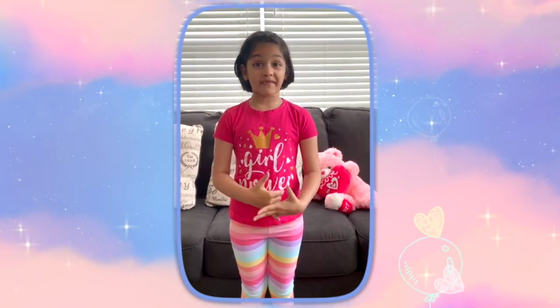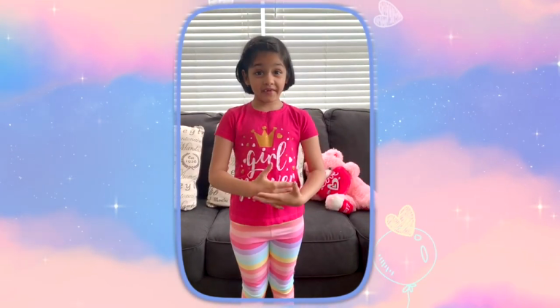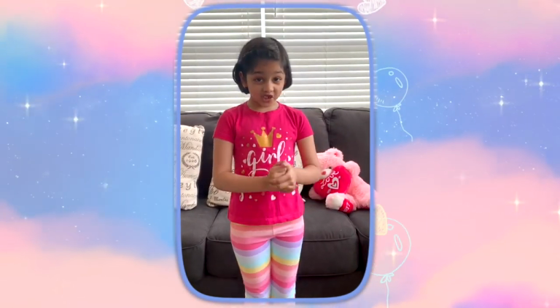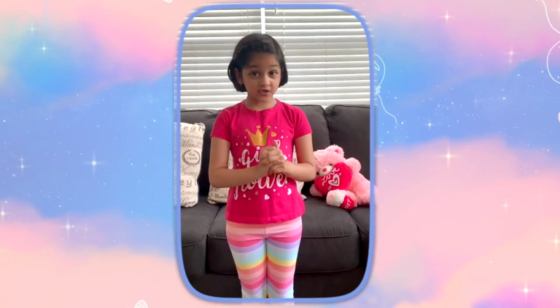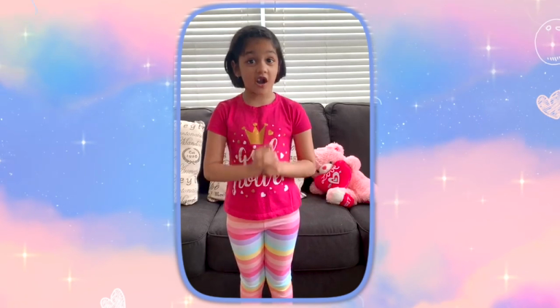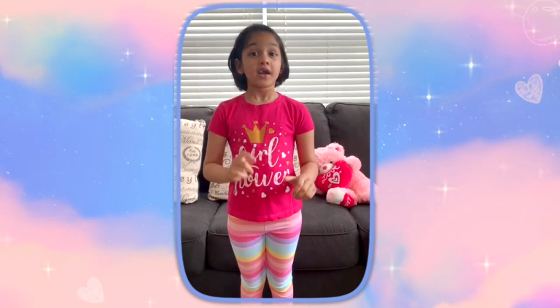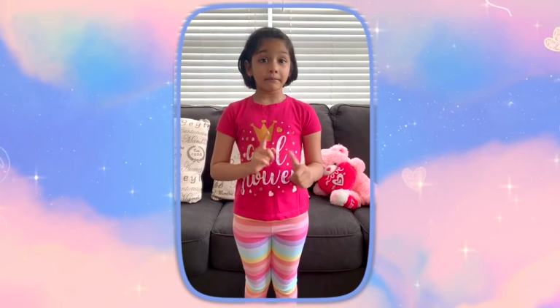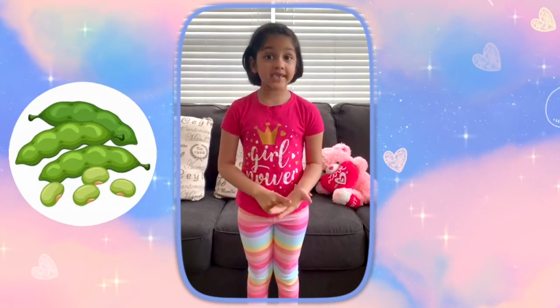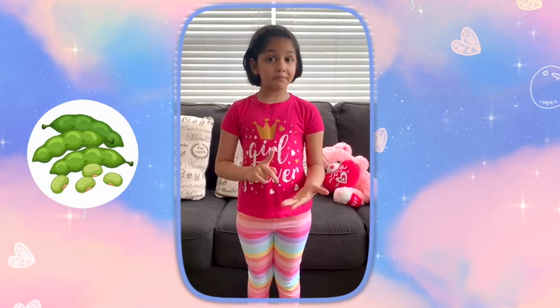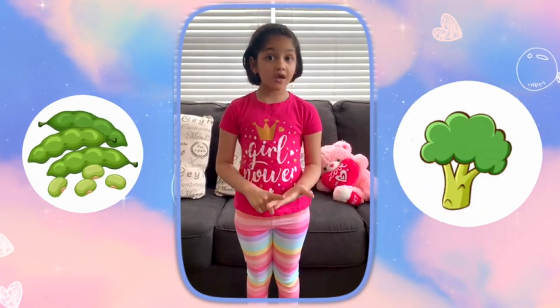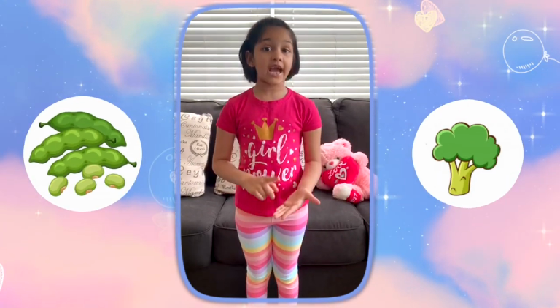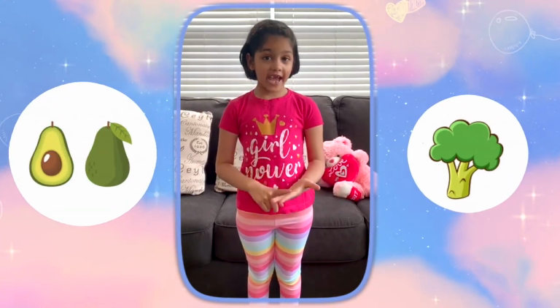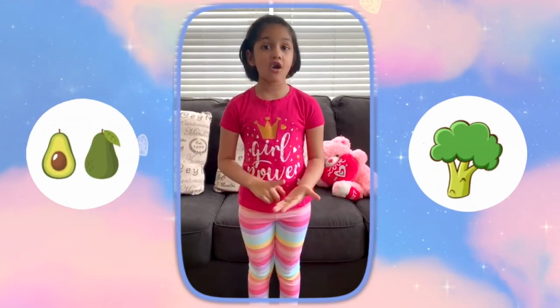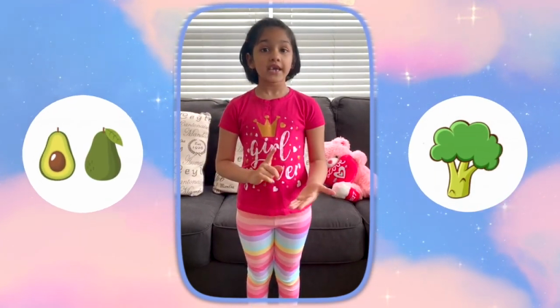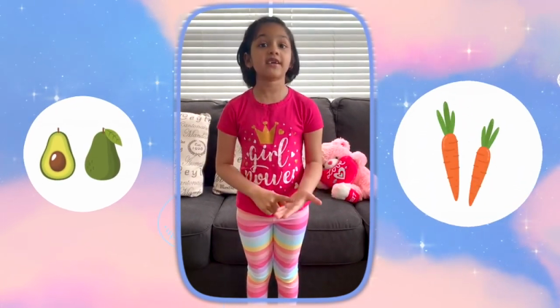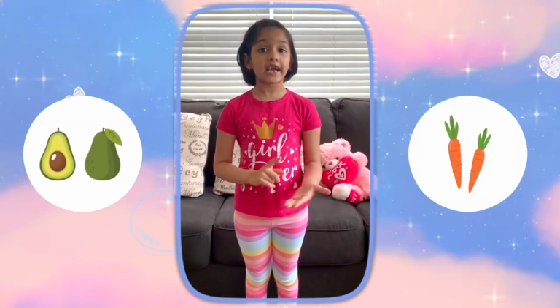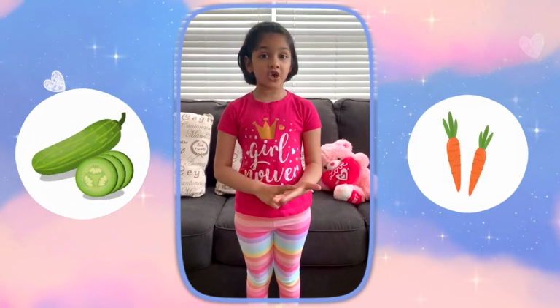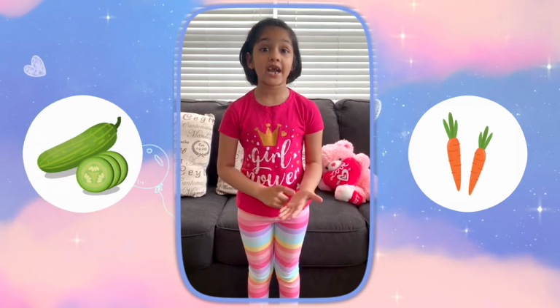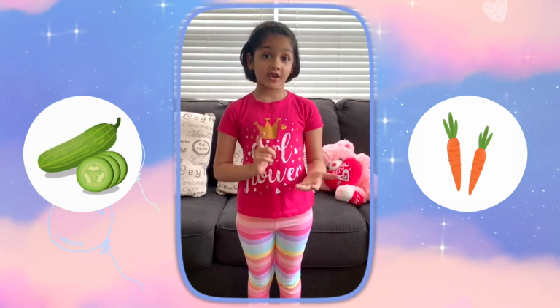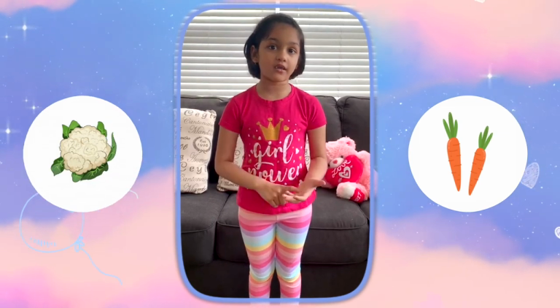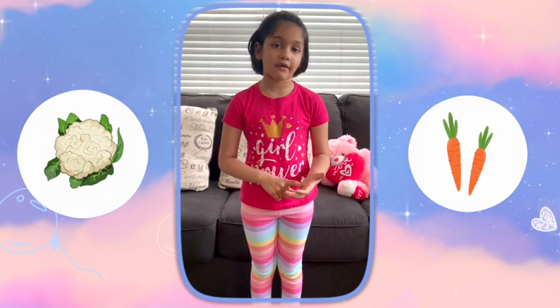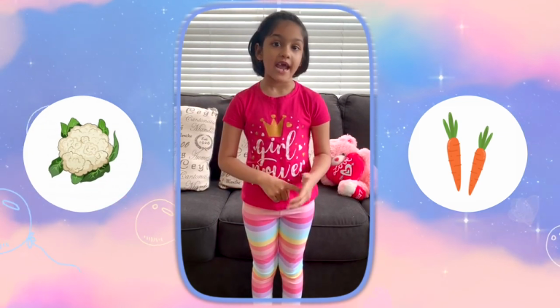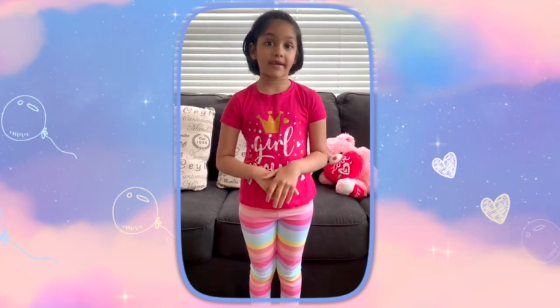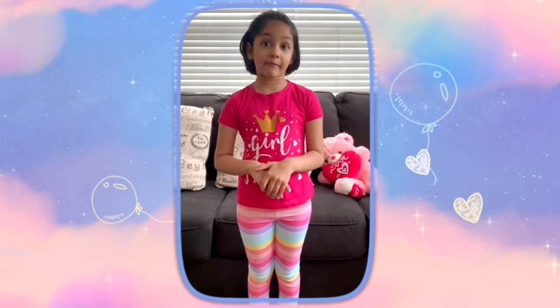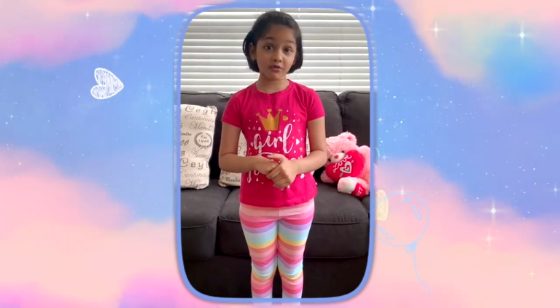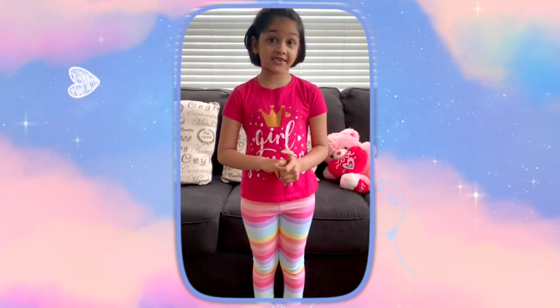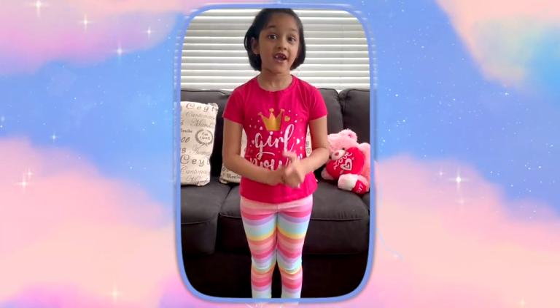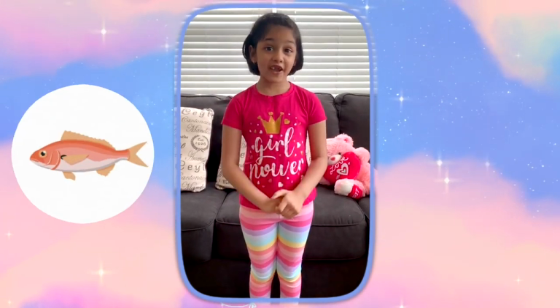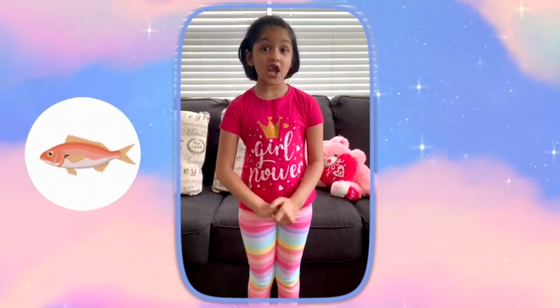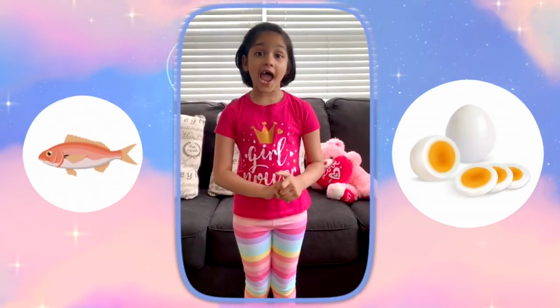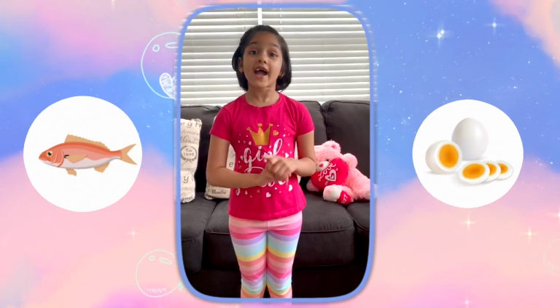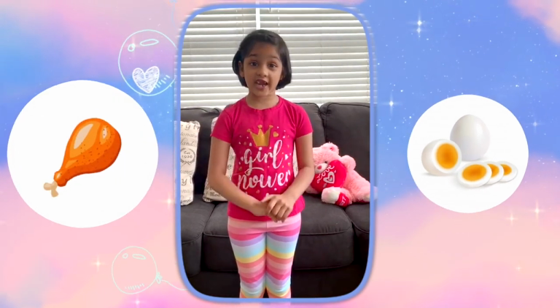My favorite vegetables are beans, broccoli, avocado, carrots, cucumber, and cauliflower. And my favorite proteins are fish, egg, and chicken.